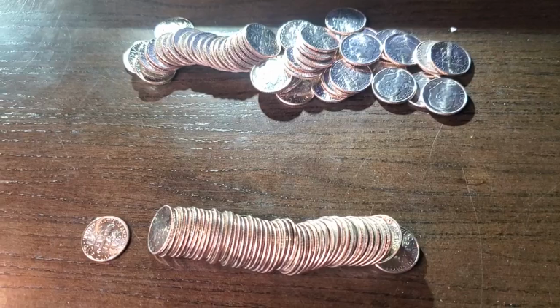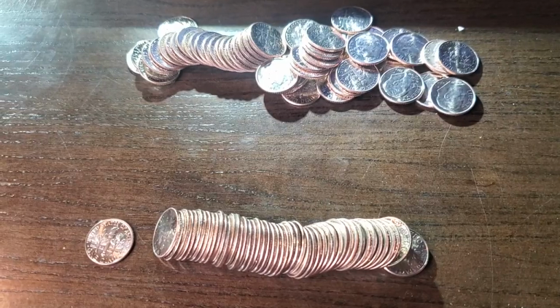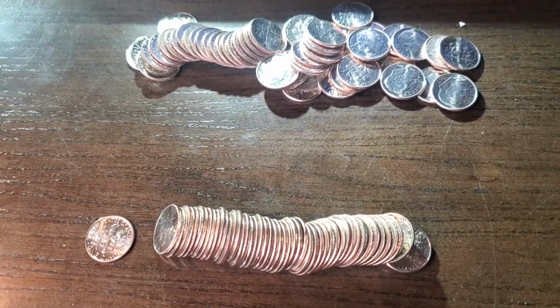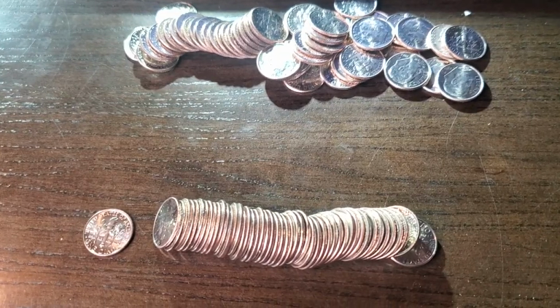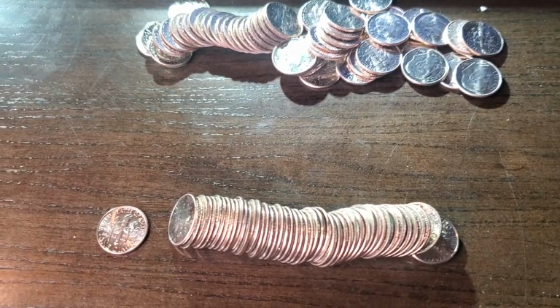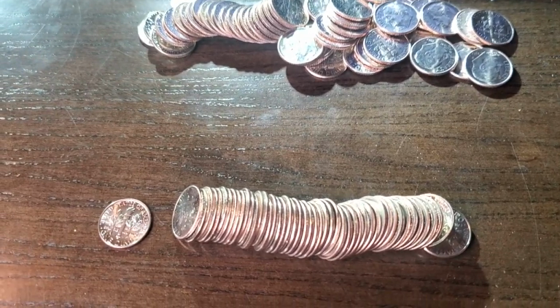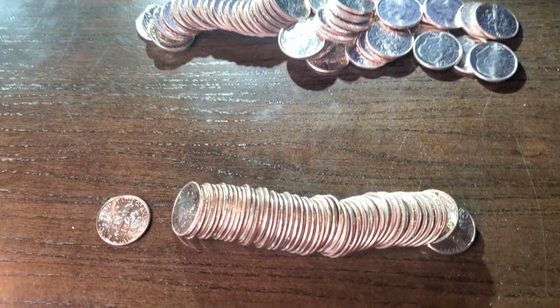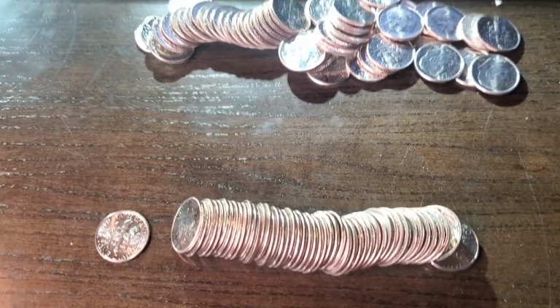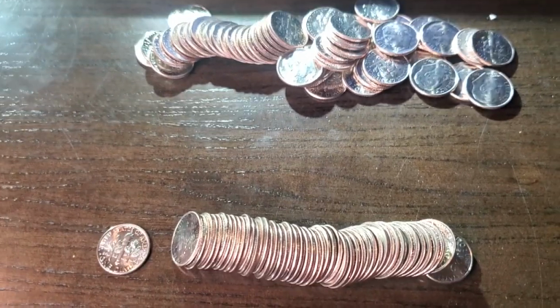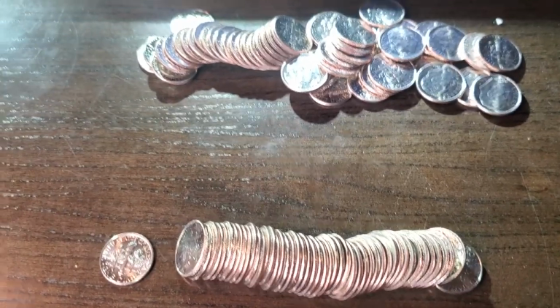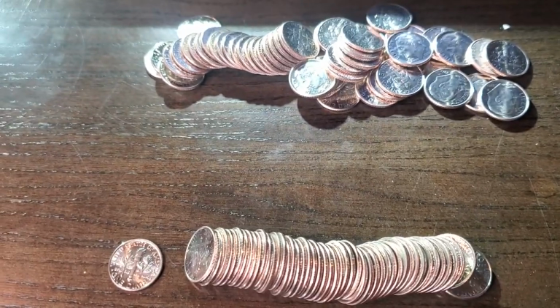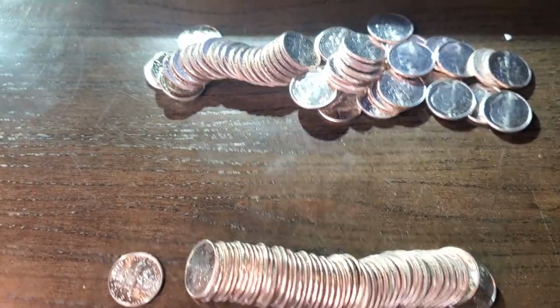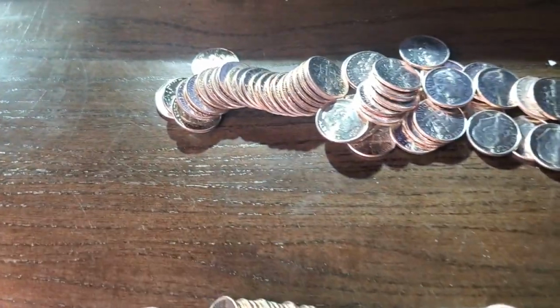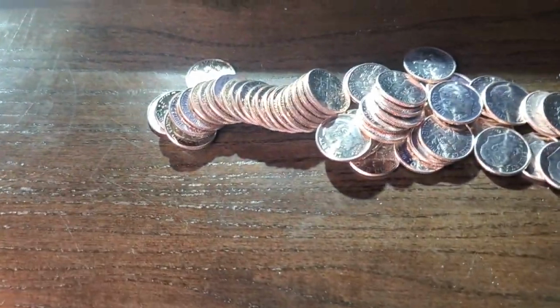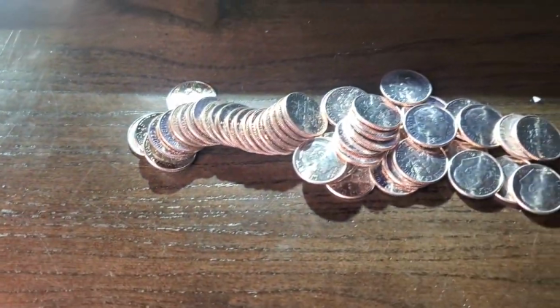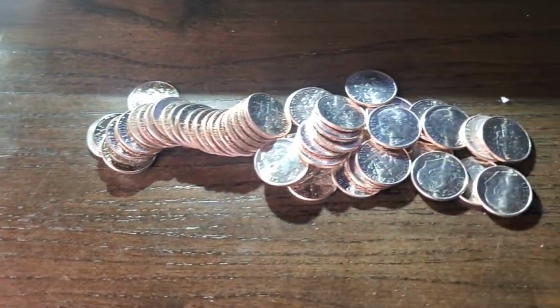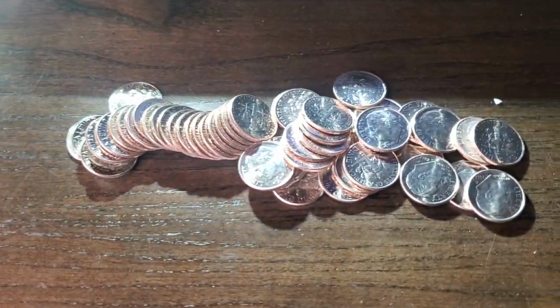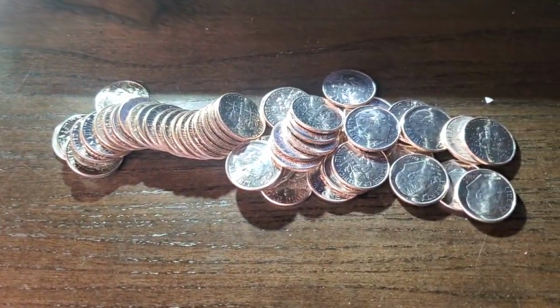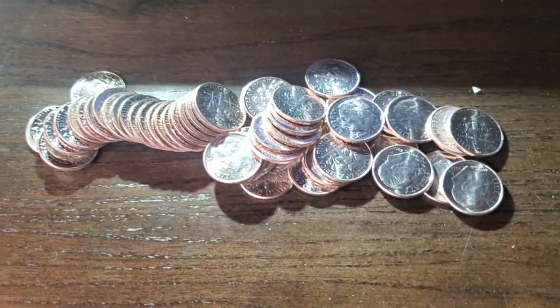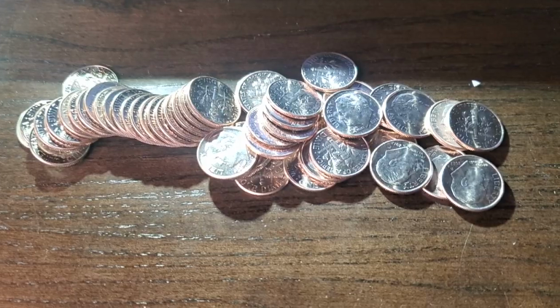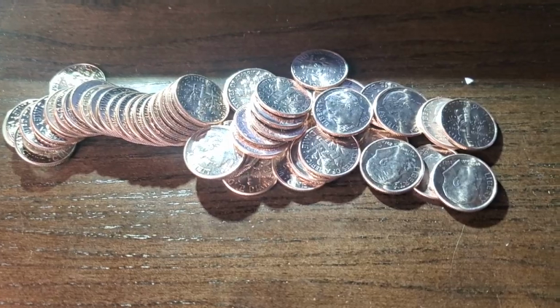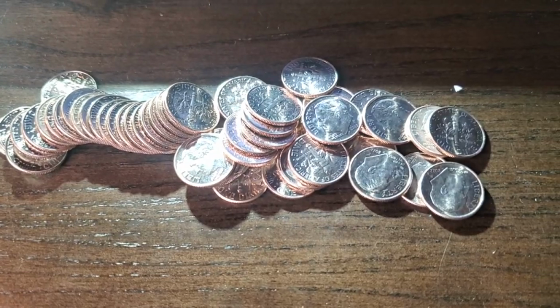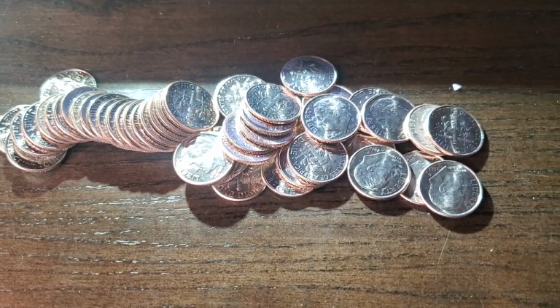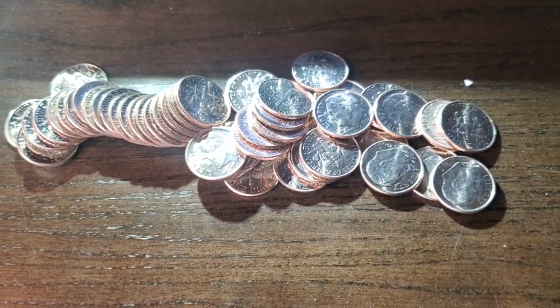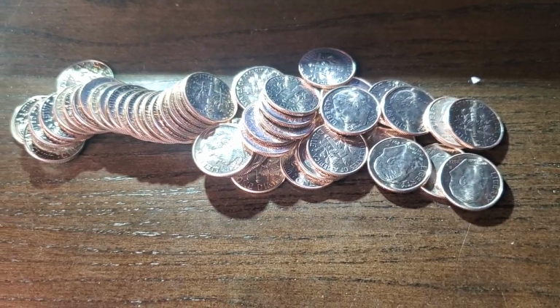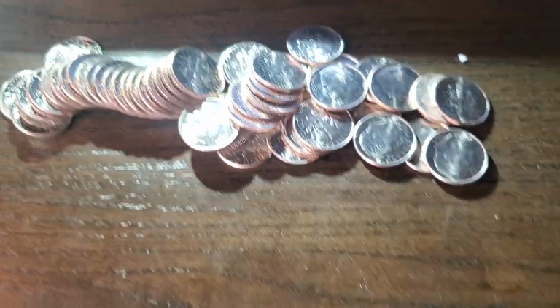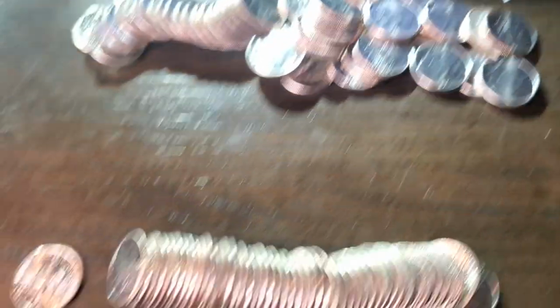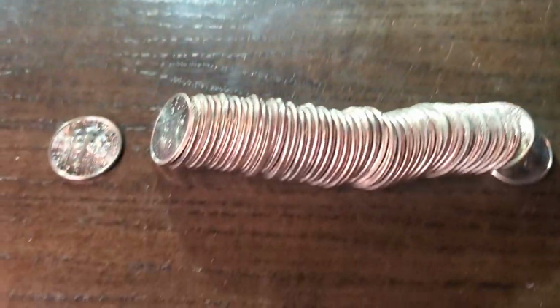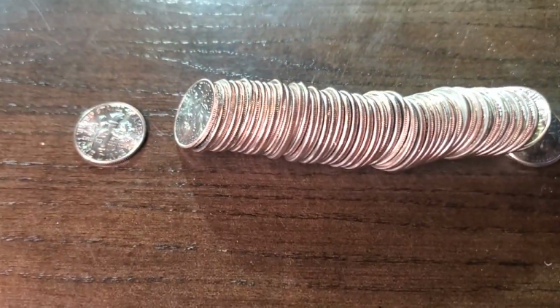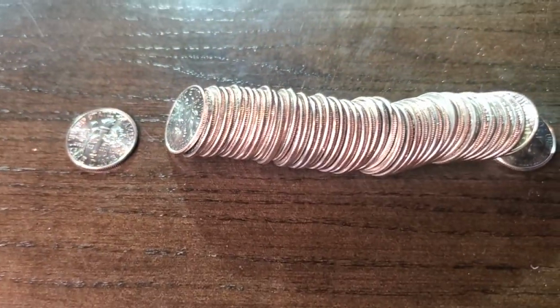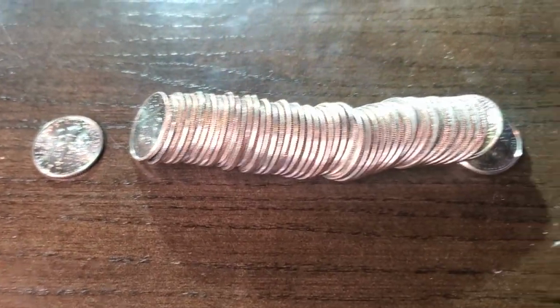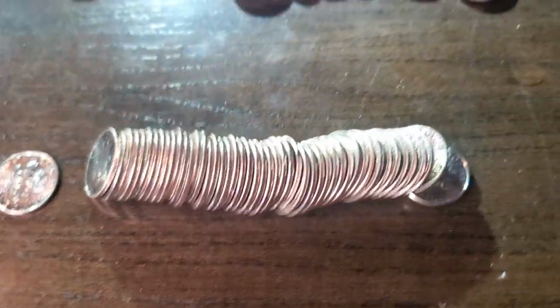Well, this is the two rolls of dimes I got from the bank. That first roll of dimes was just being obstinate and didn't want to come out in a clean roll like that one did.